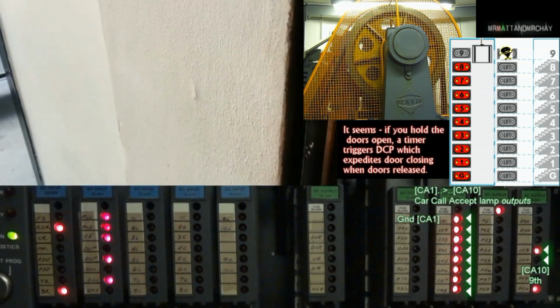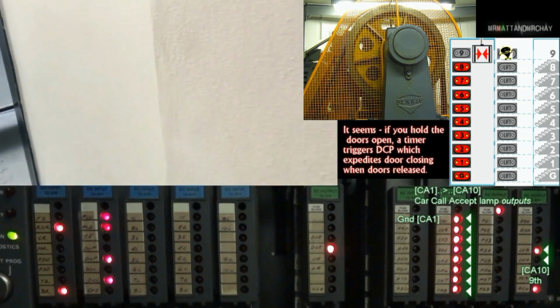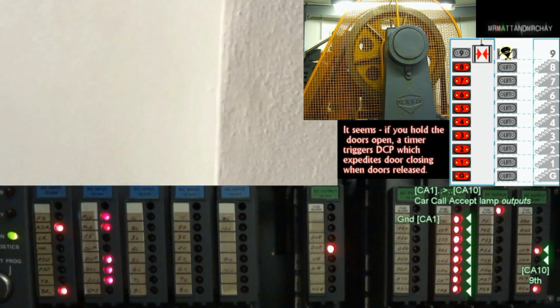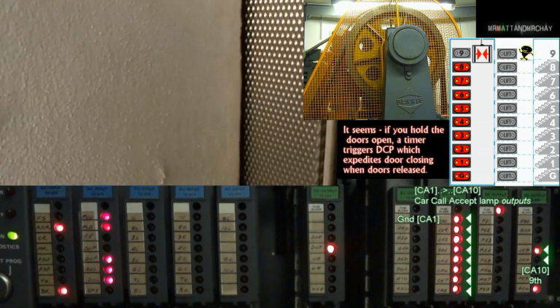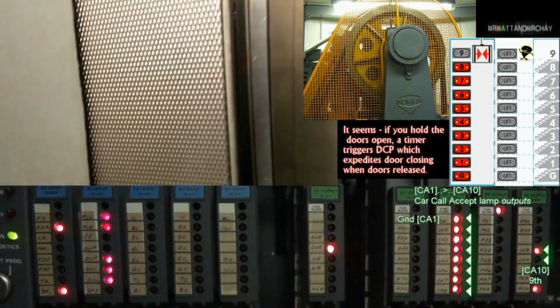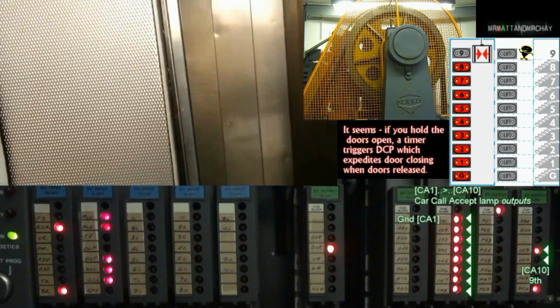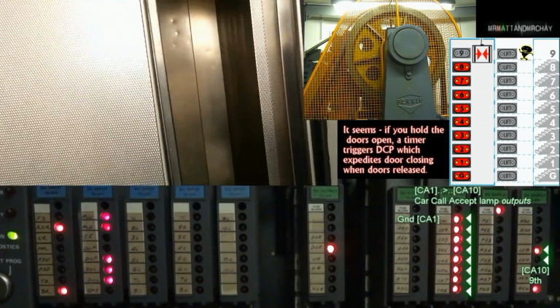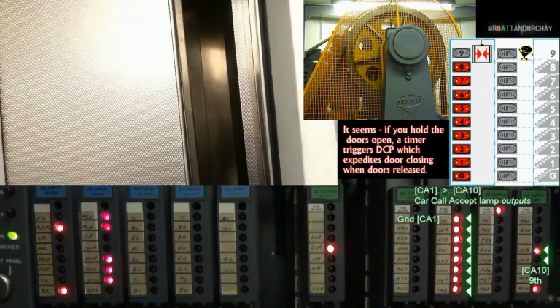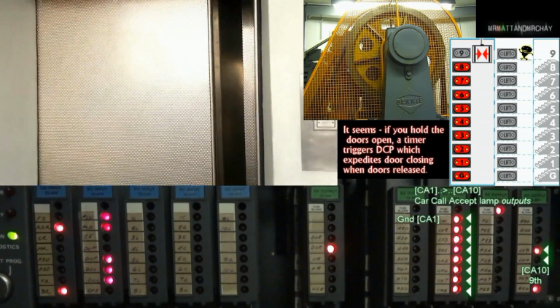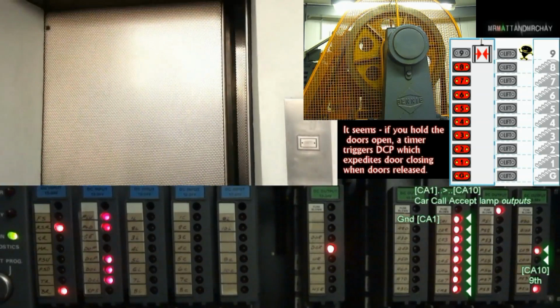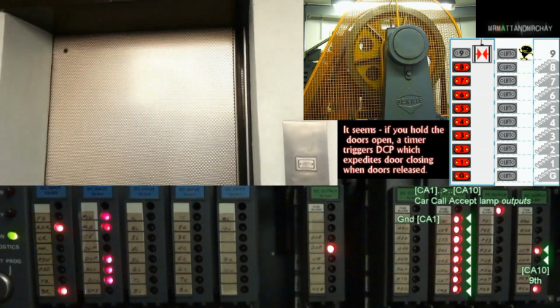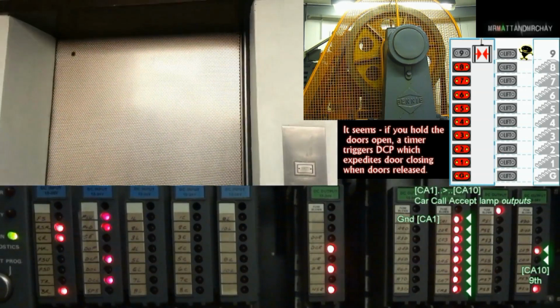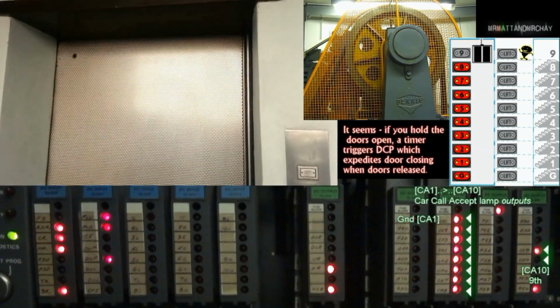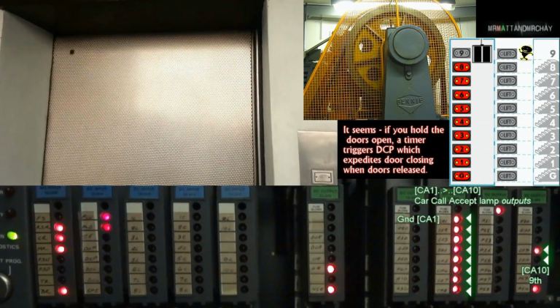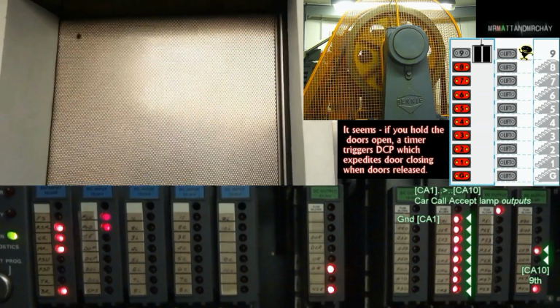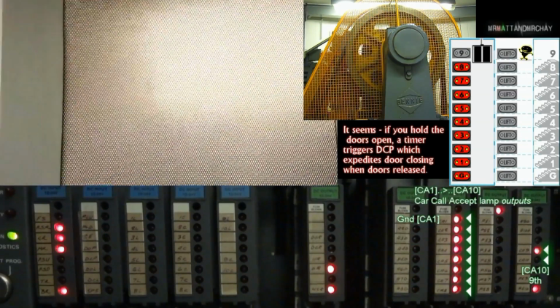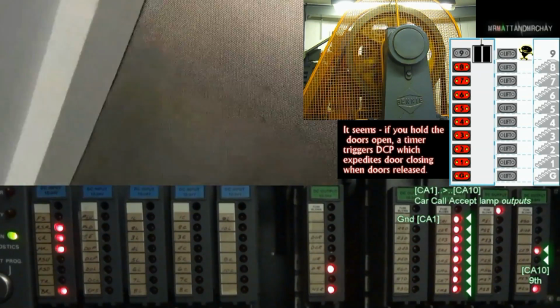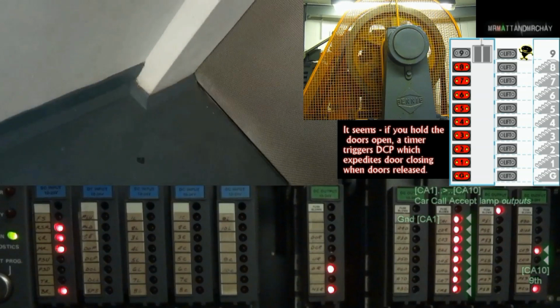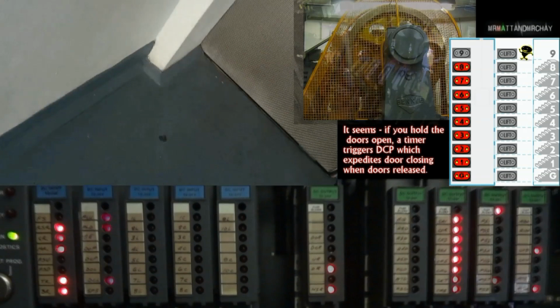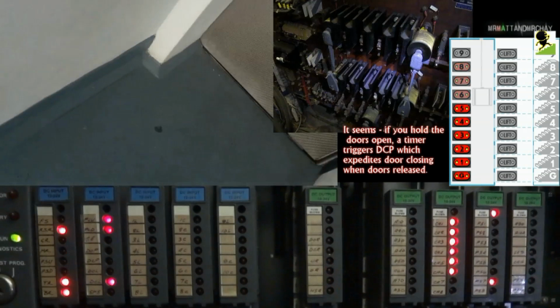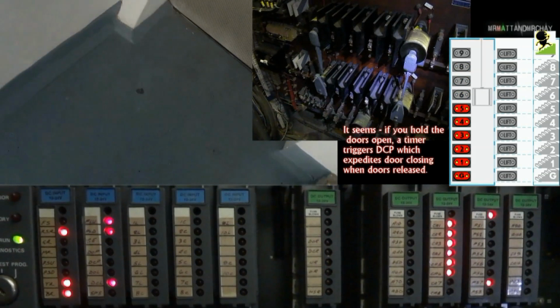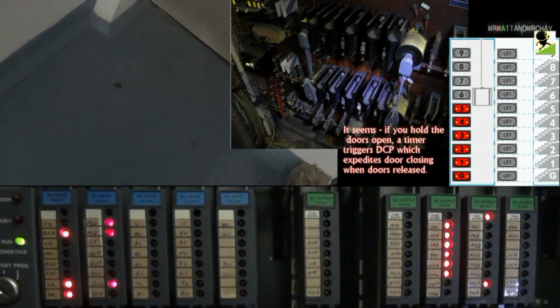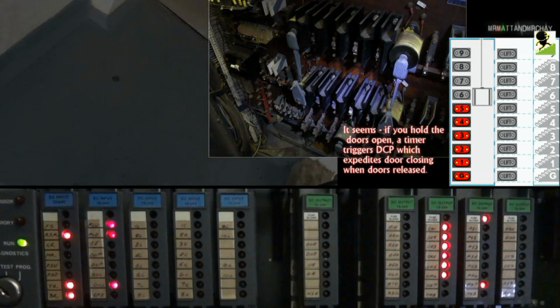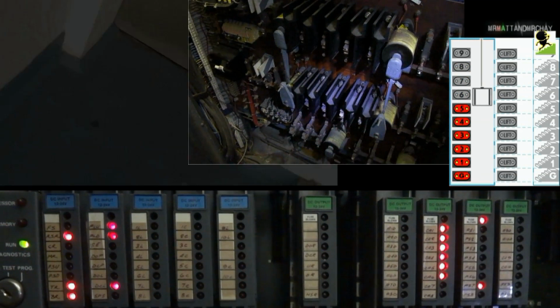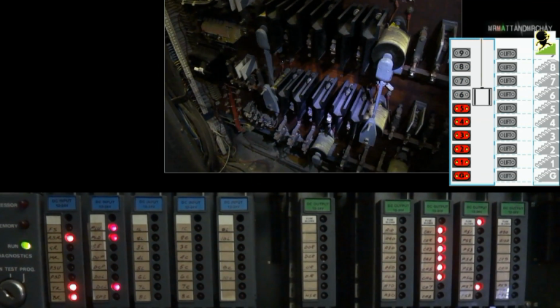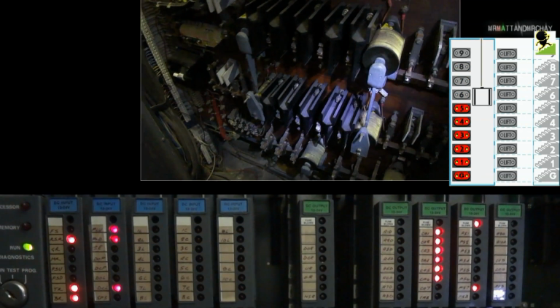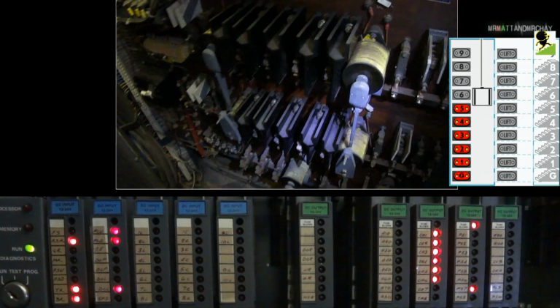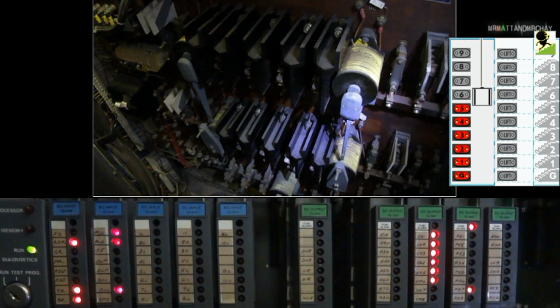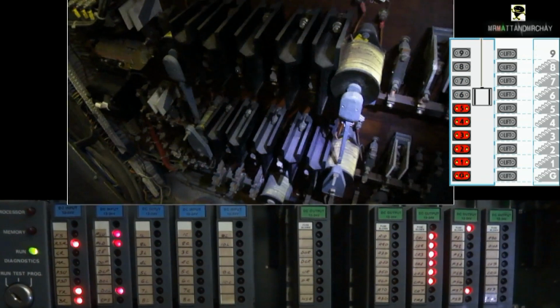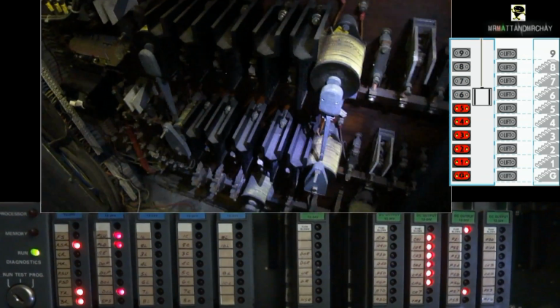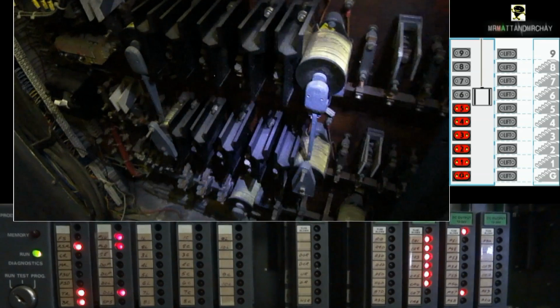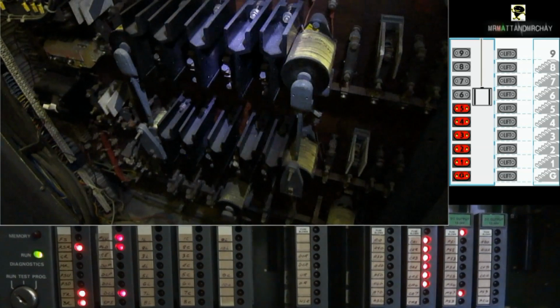CA1 to CA10 — car call accept lamps. These are for the lamps inside the car call floor buttons and operate in the same way as the landing call lamp outputs.